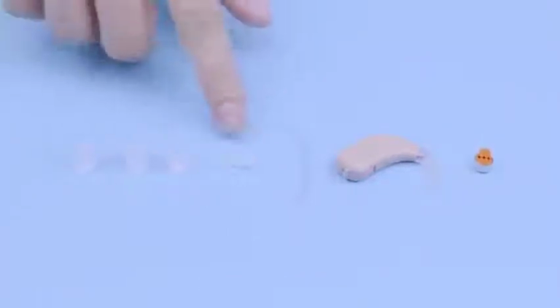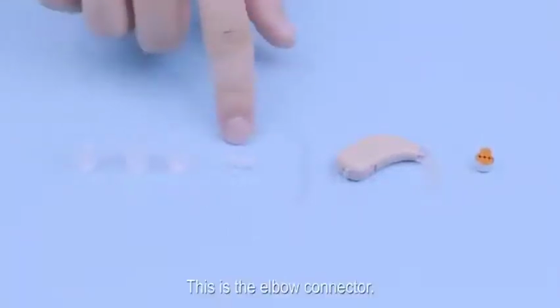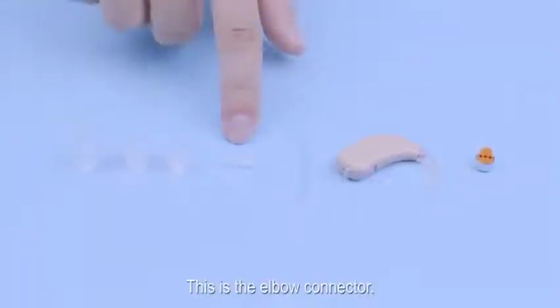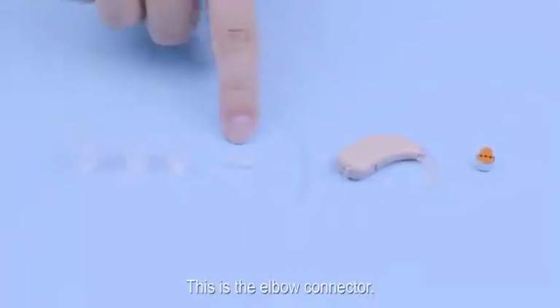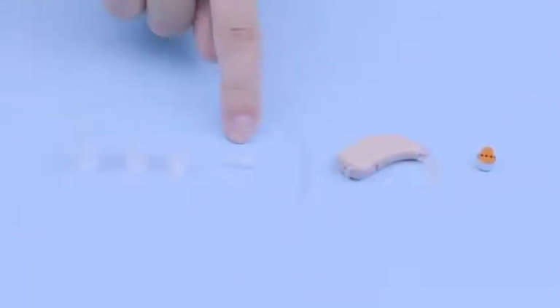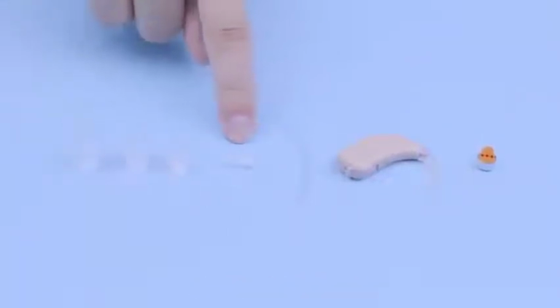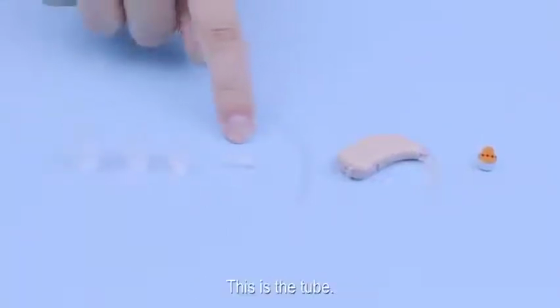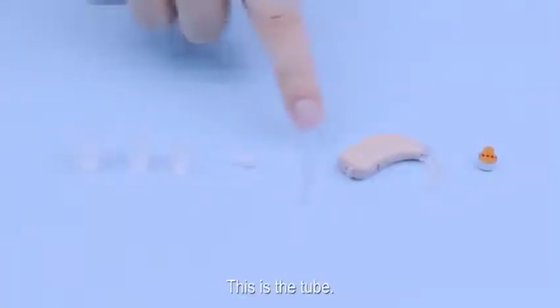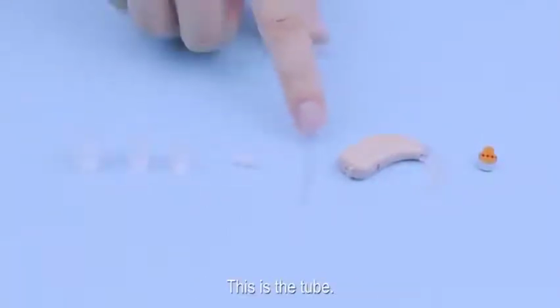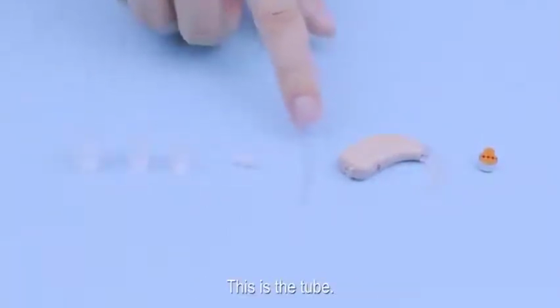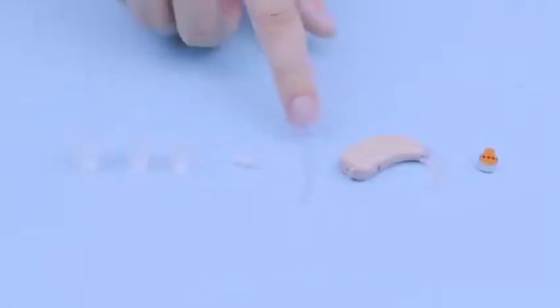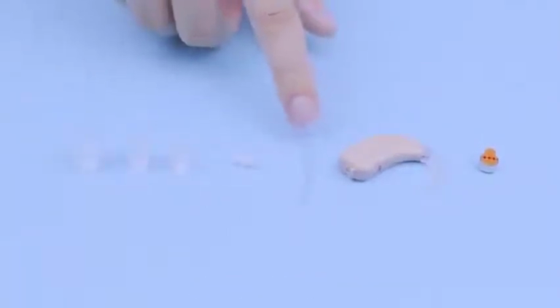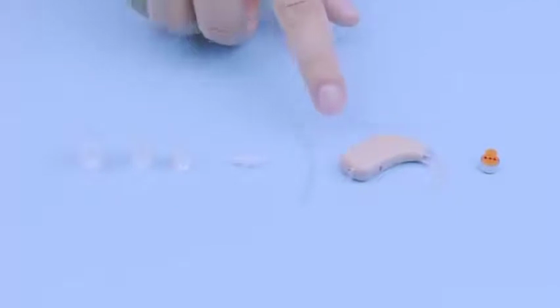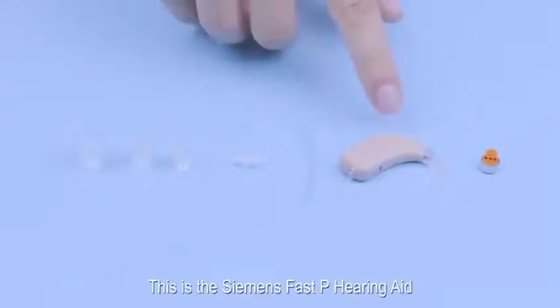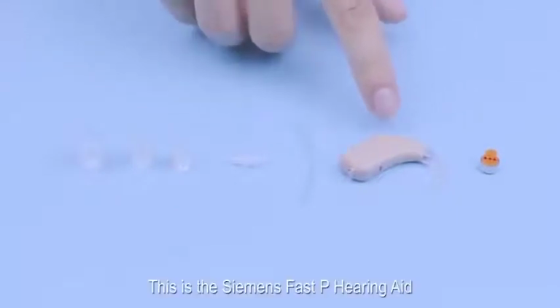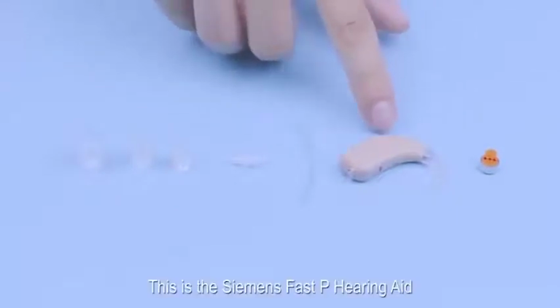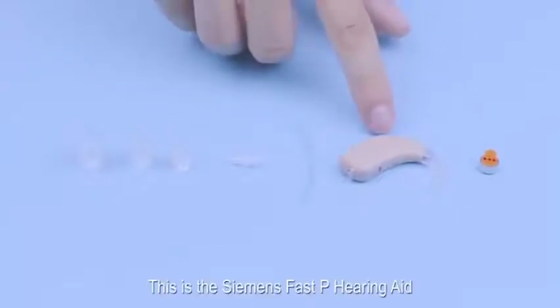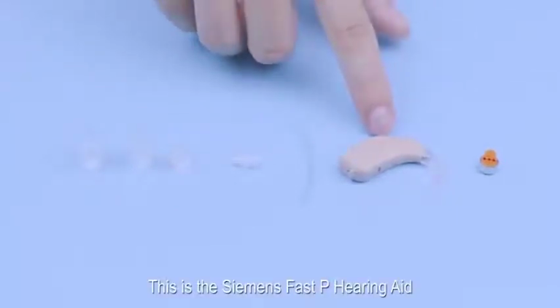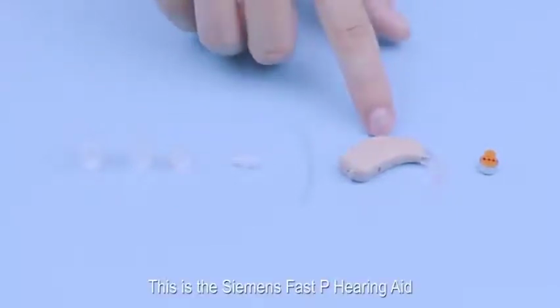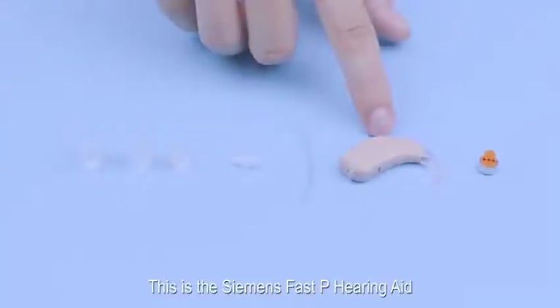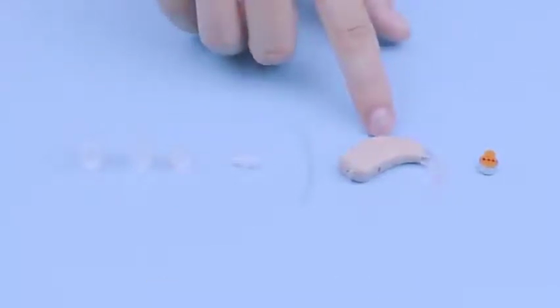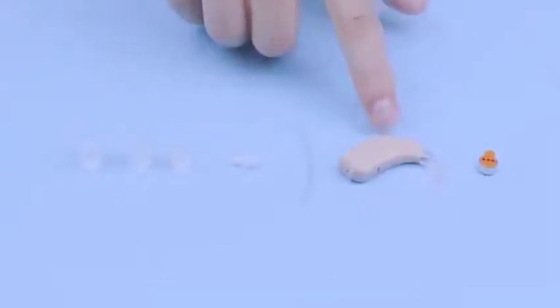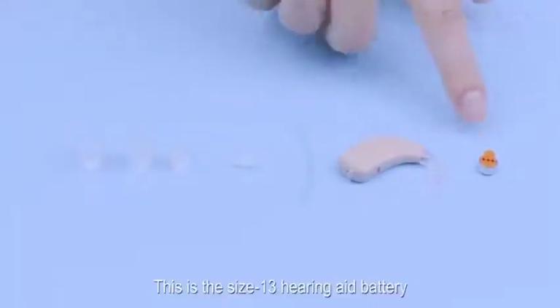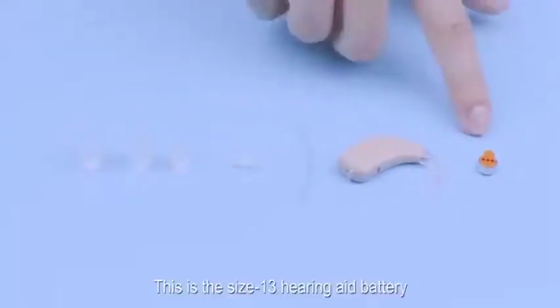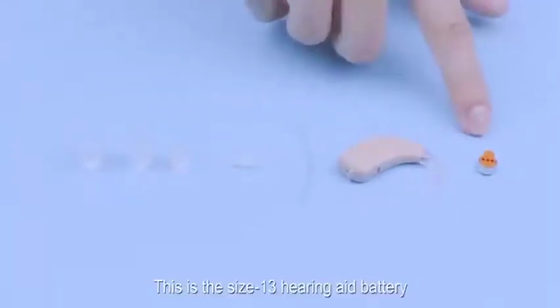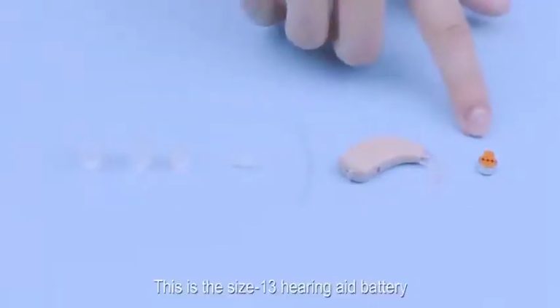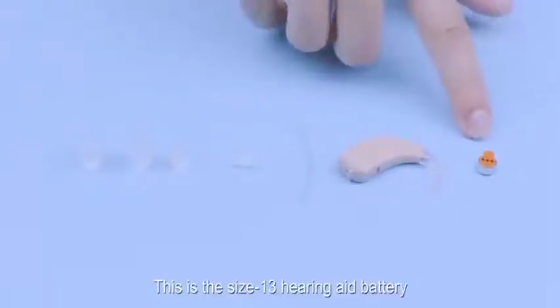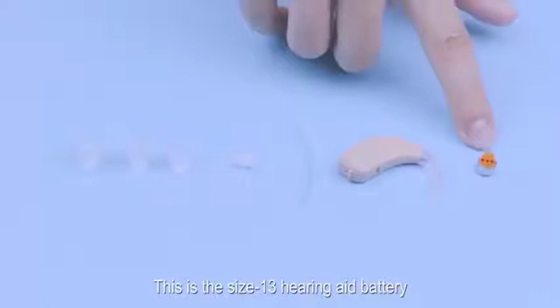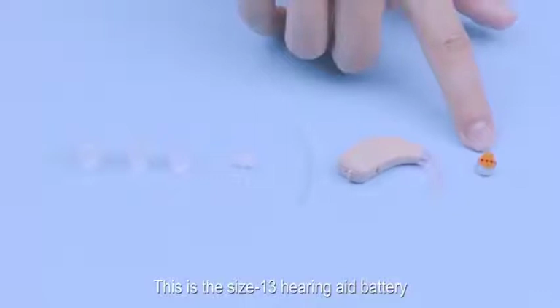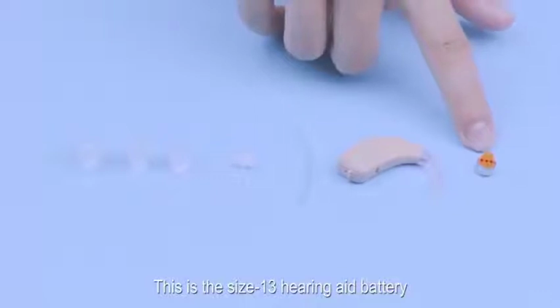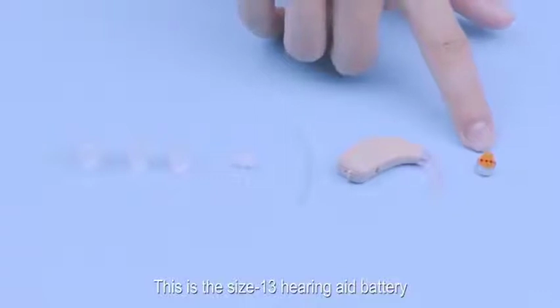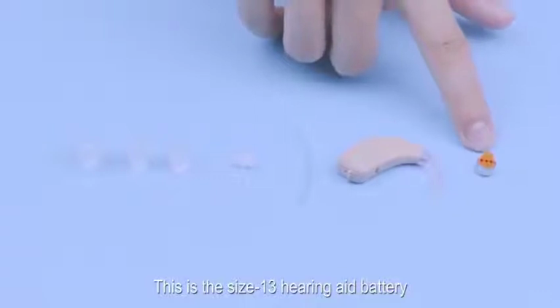This is the elbow connector. This is the tube. This is the Siemens FastP hearing aid, and this is the size 13 hearing aid battery.